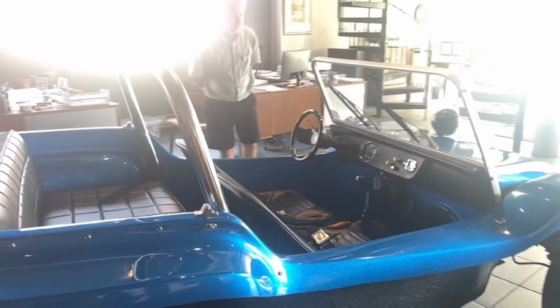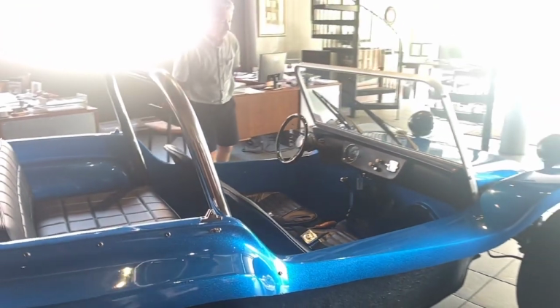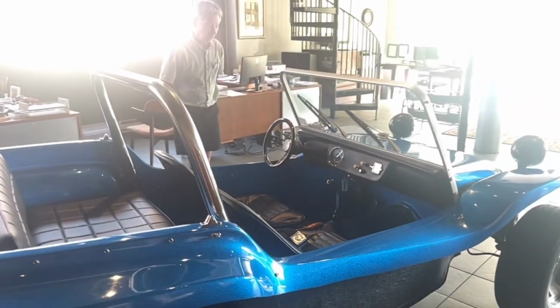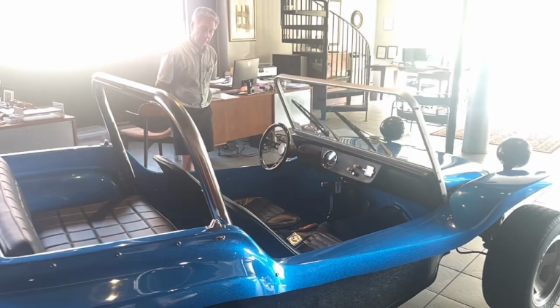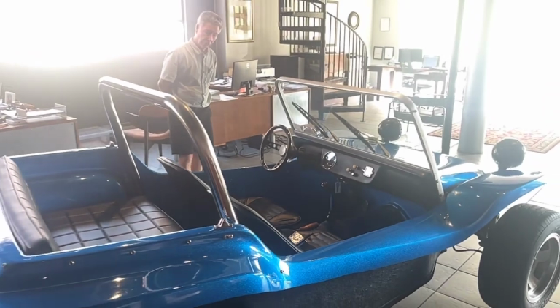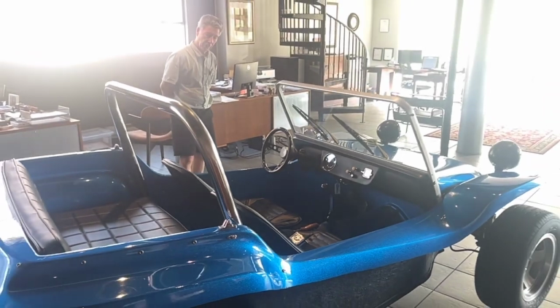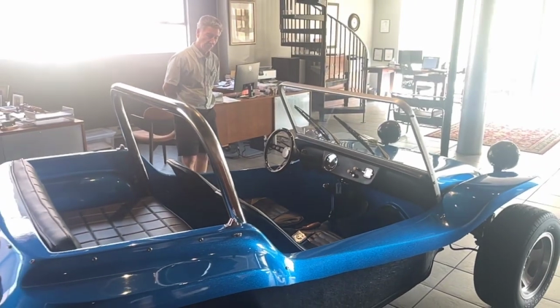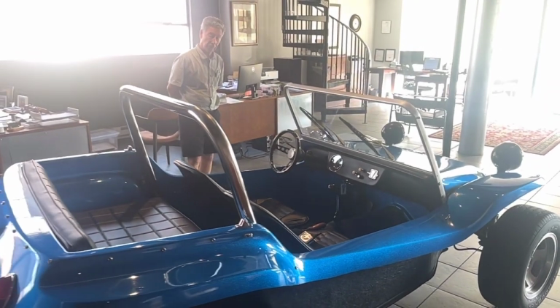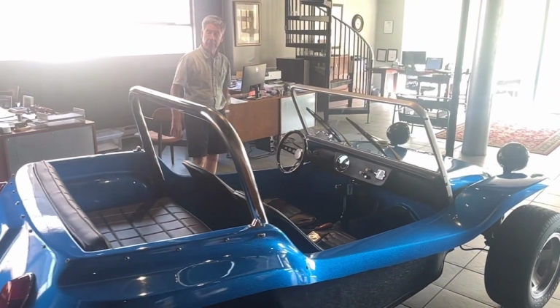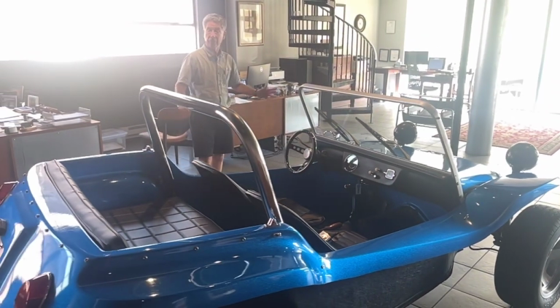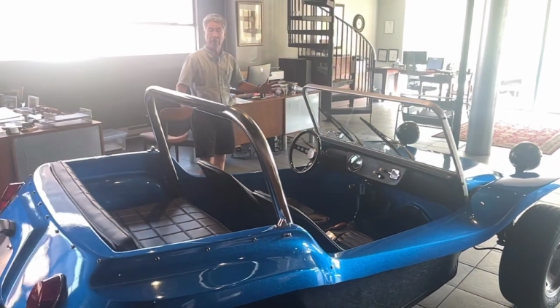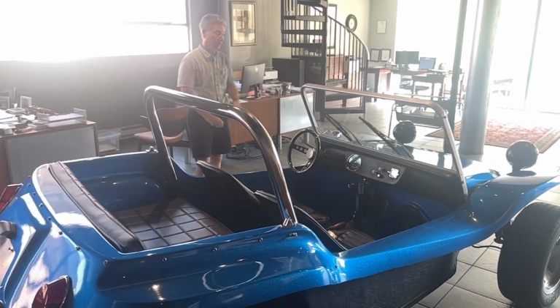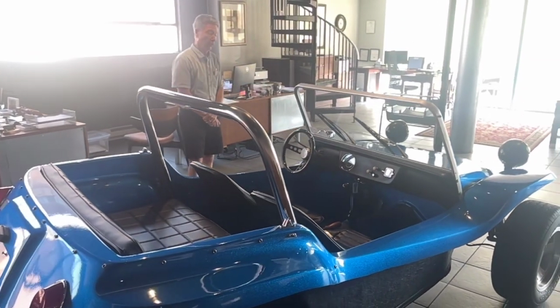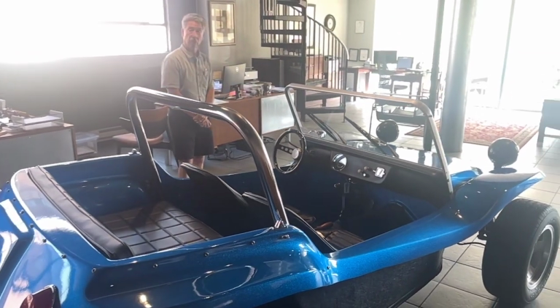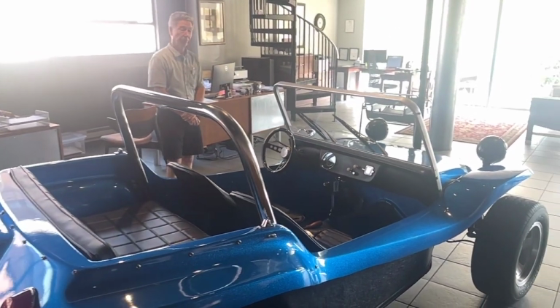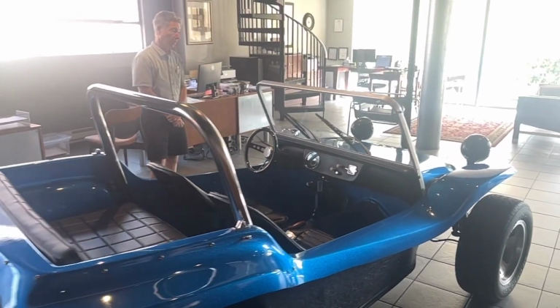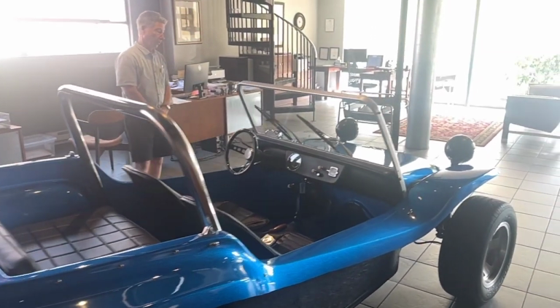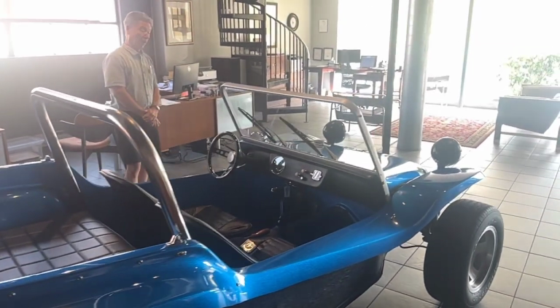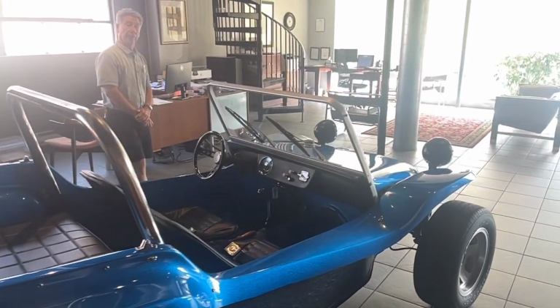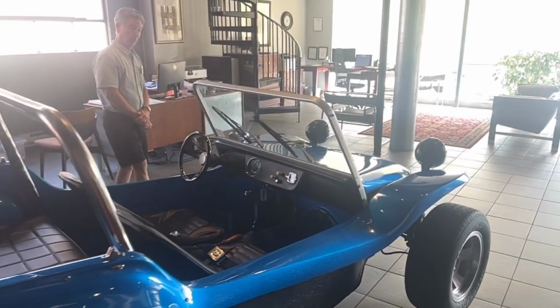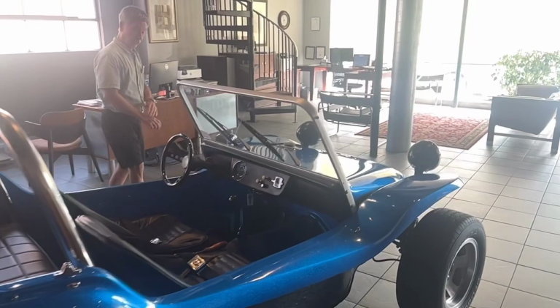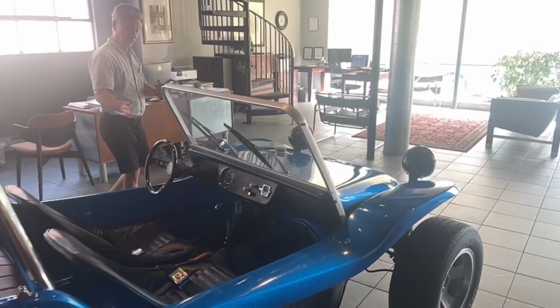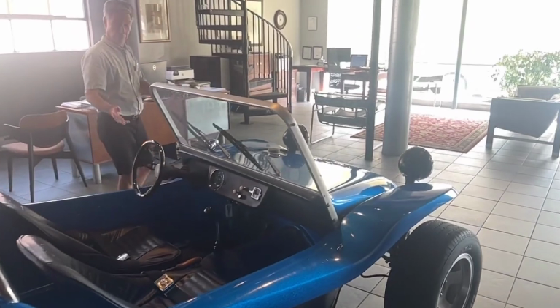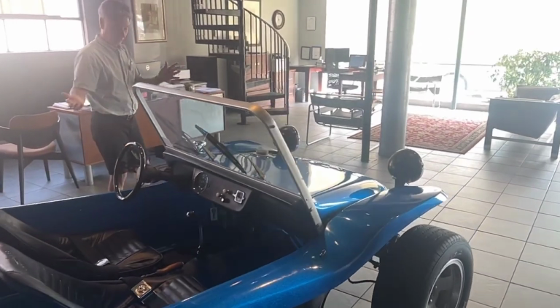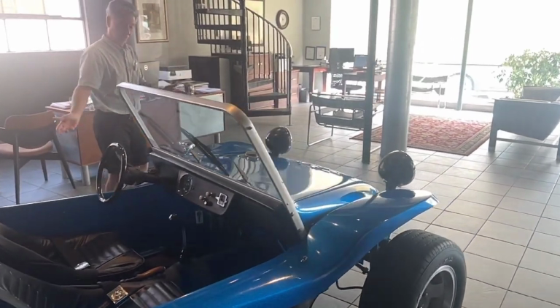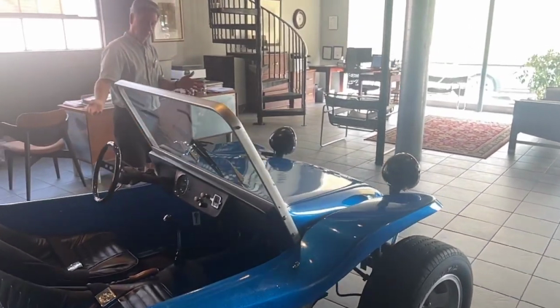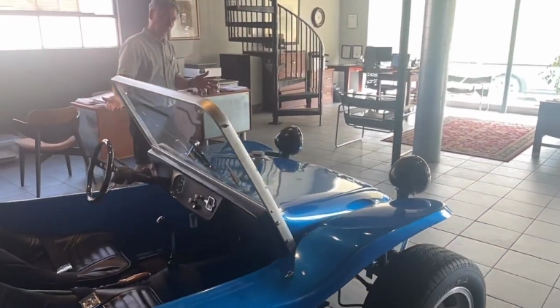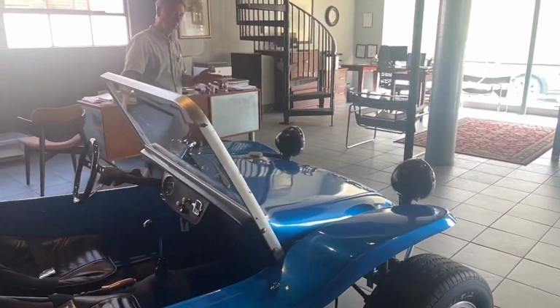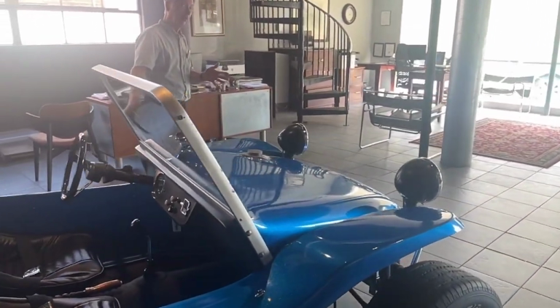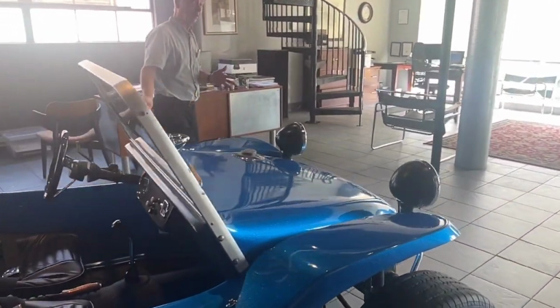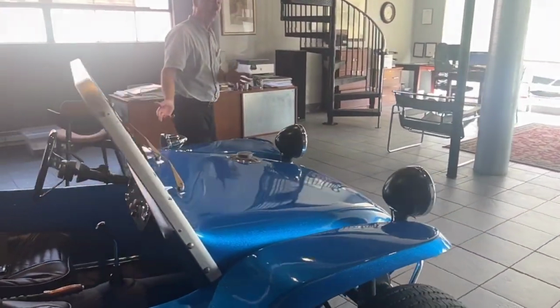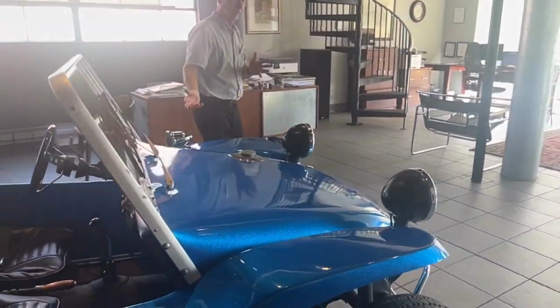So I sort of said, if you ever want to sell it, please stop by and show me the car. So a couple months ago, he shows up with this original Myers-Manx dune buggy.